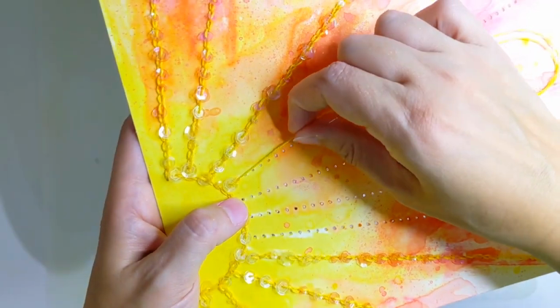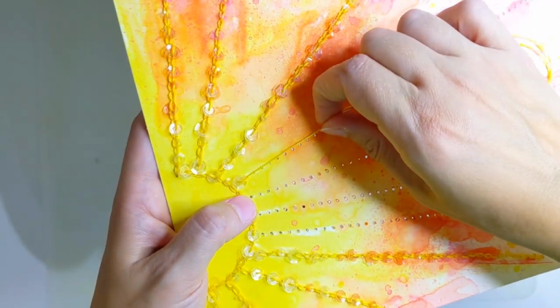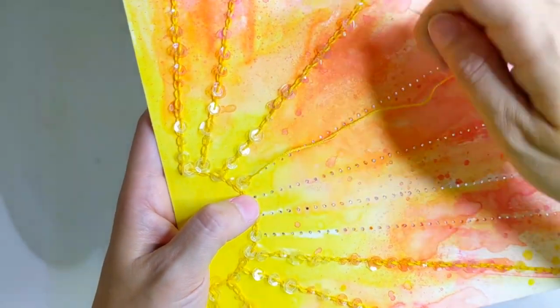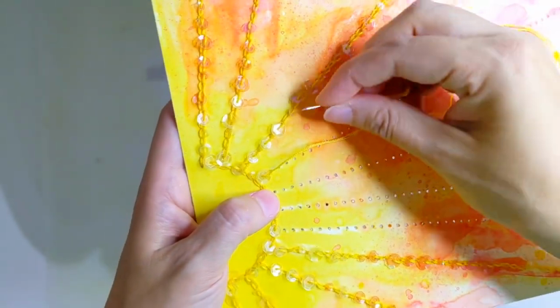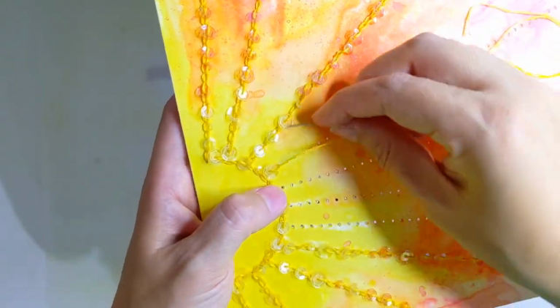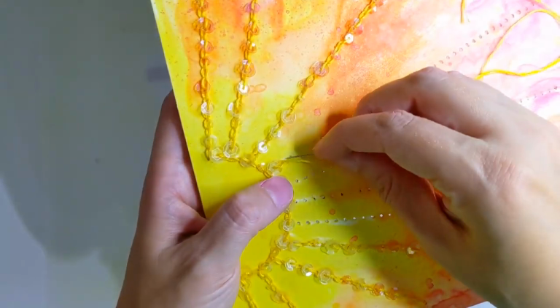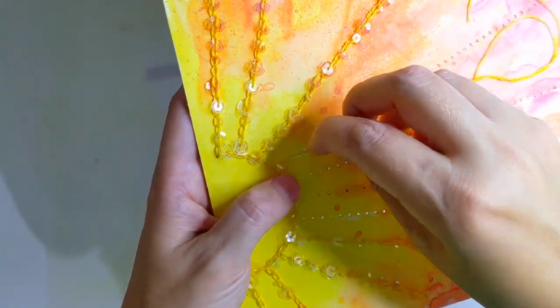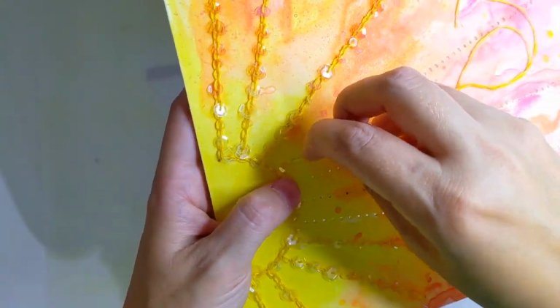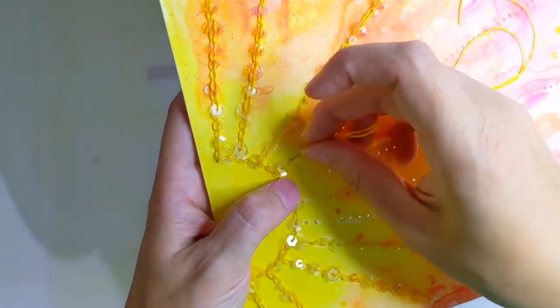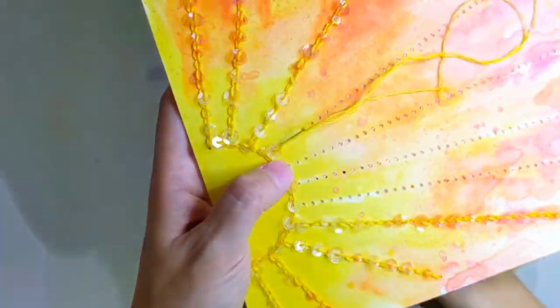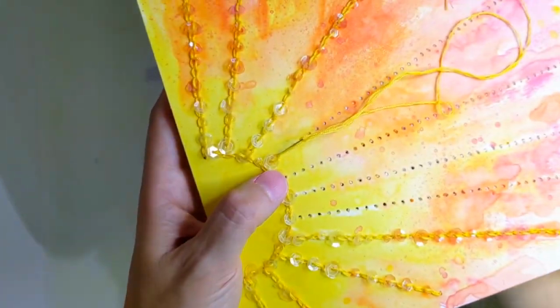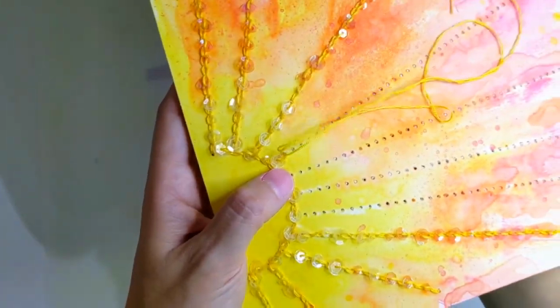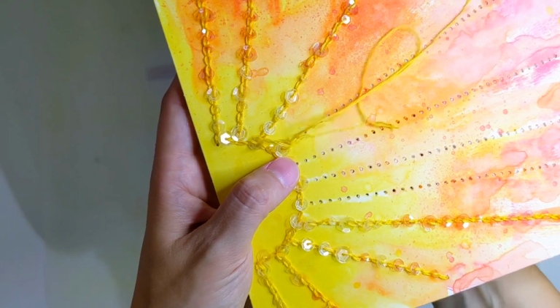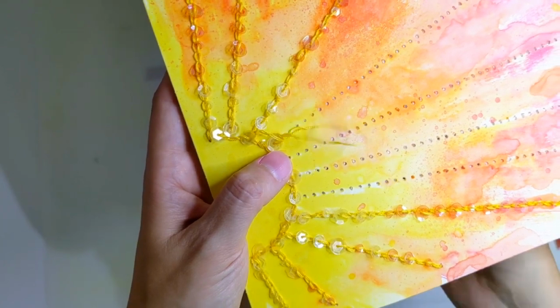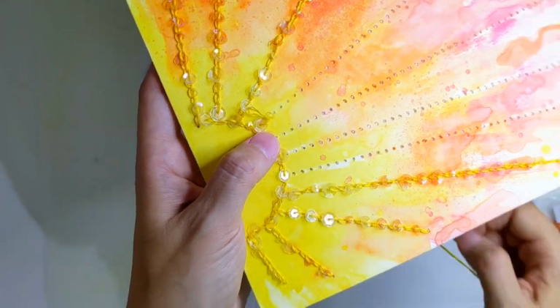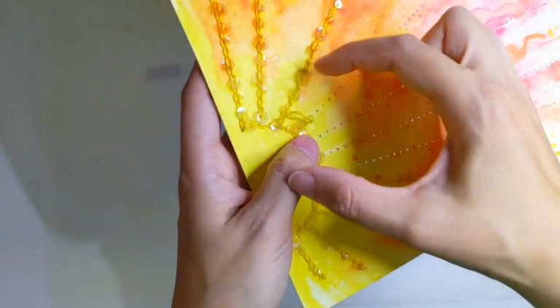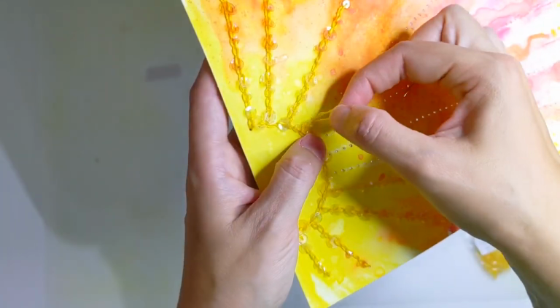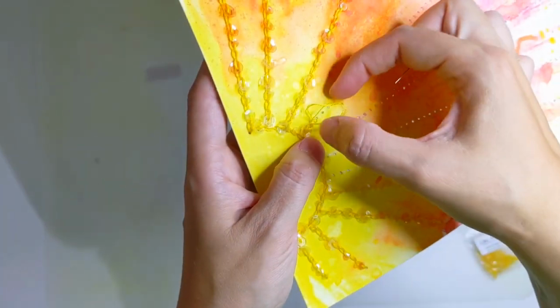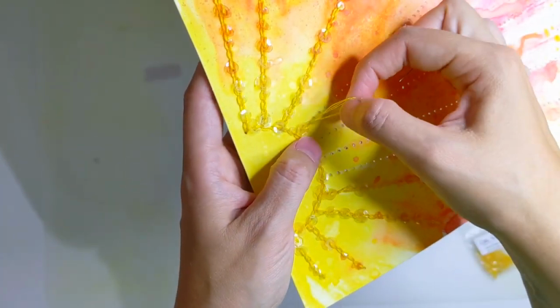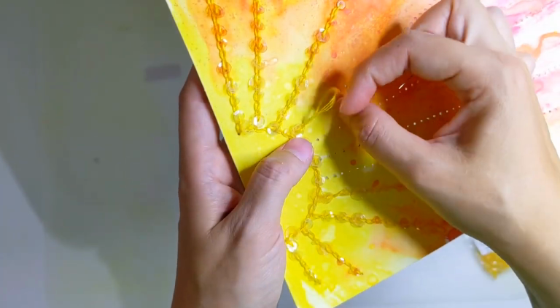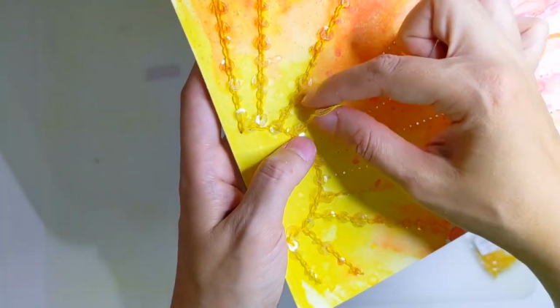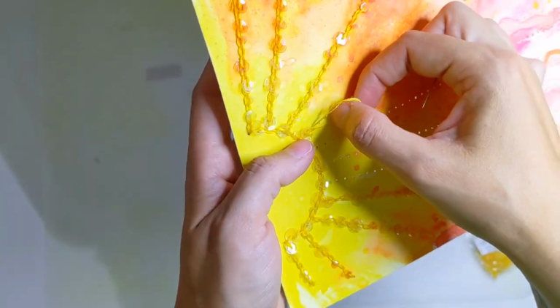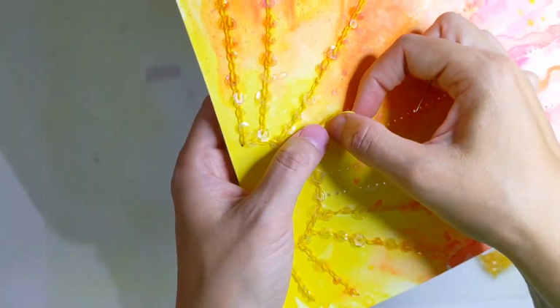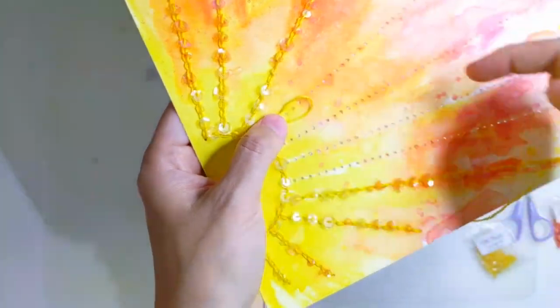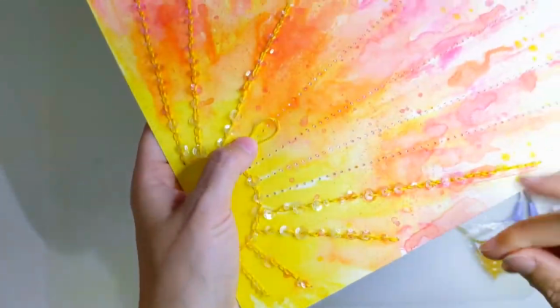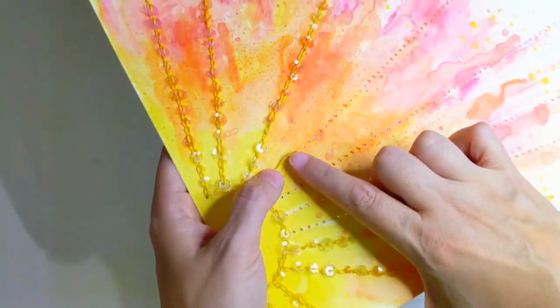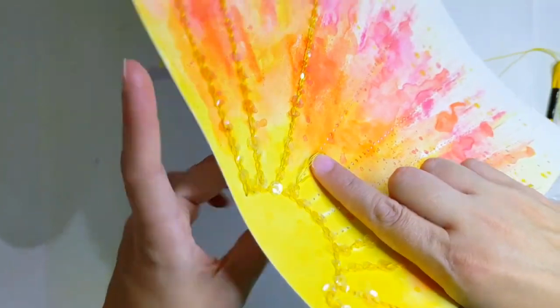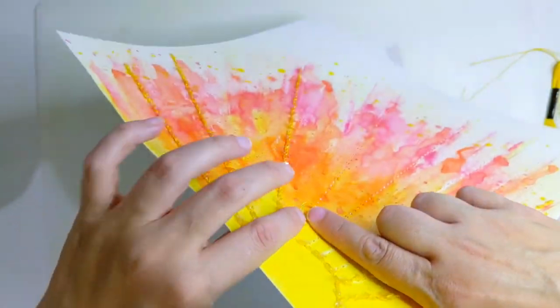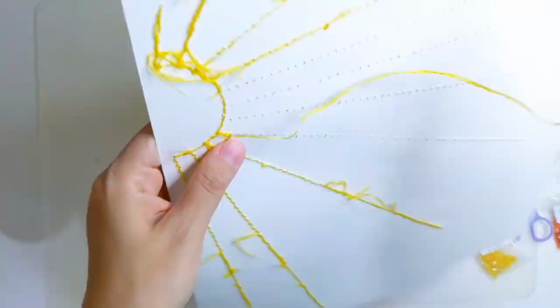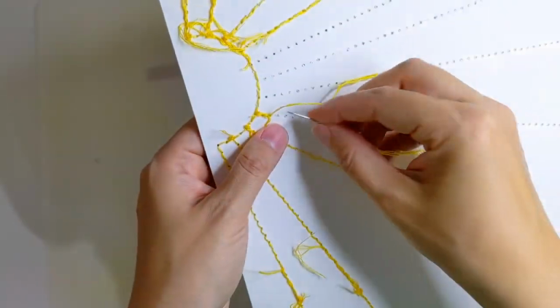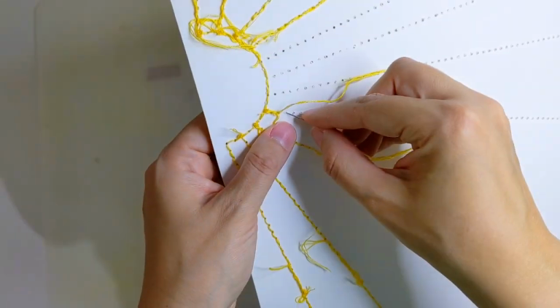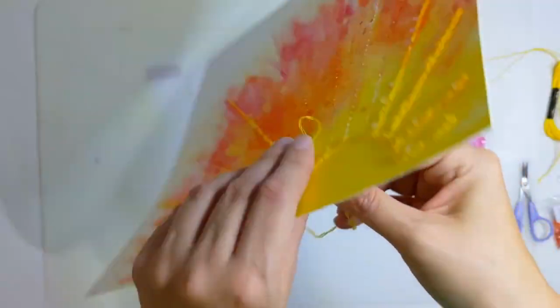The next stitch is going to be a plain chain stitch and then the stitch after that will have a sequin, and I'm going to continue that all the way to the end going through all the colours until I've finished.